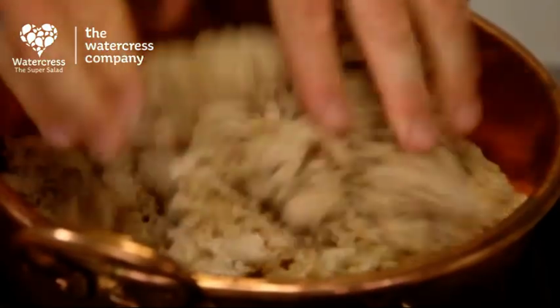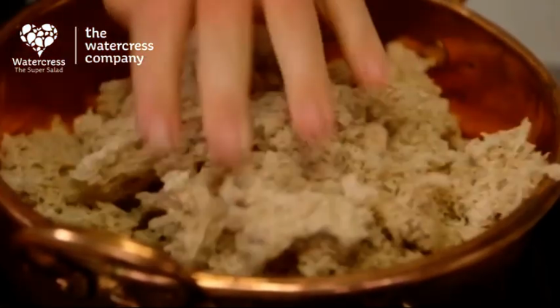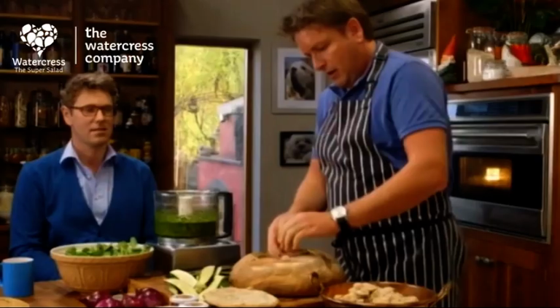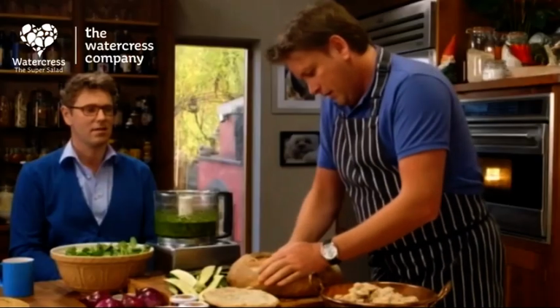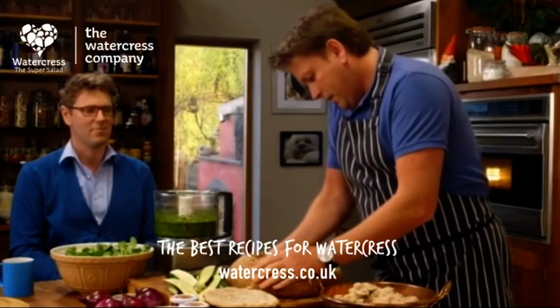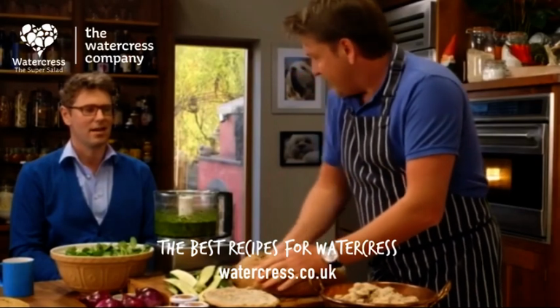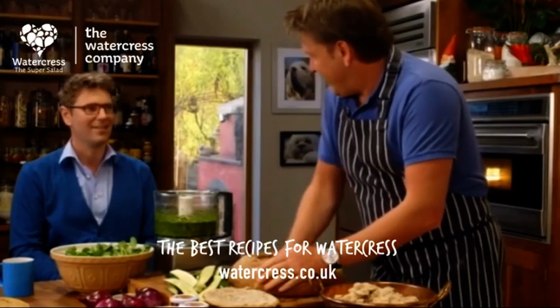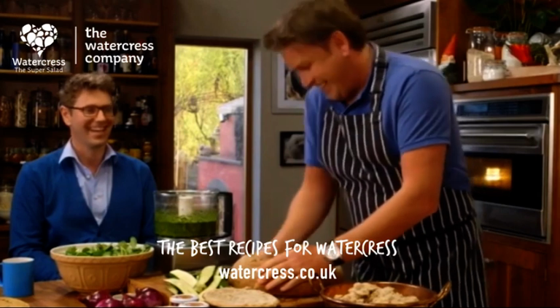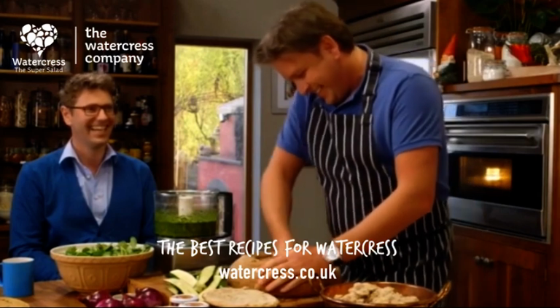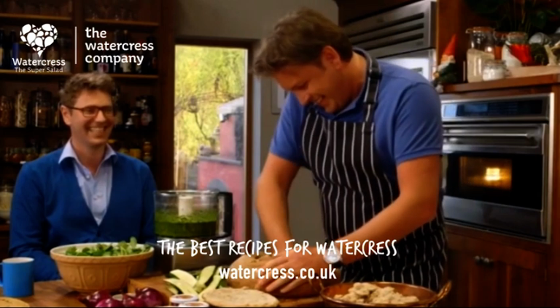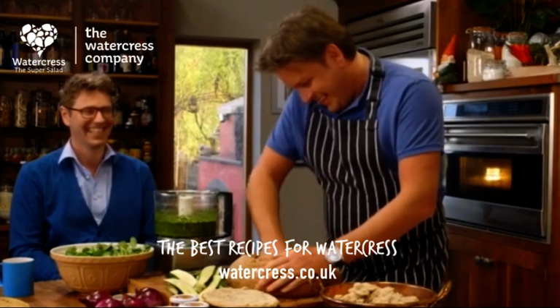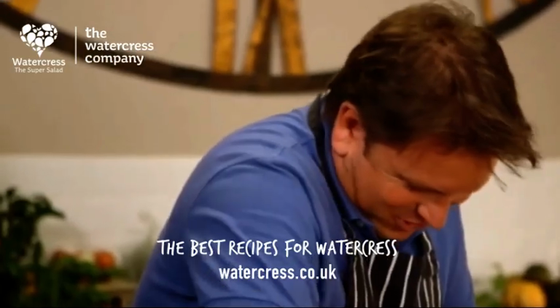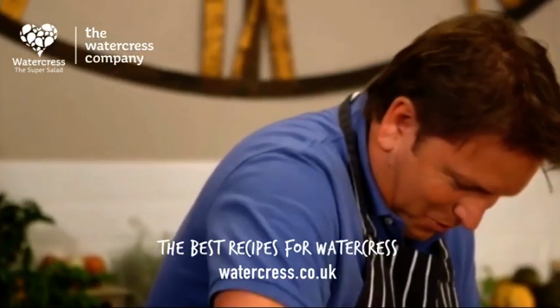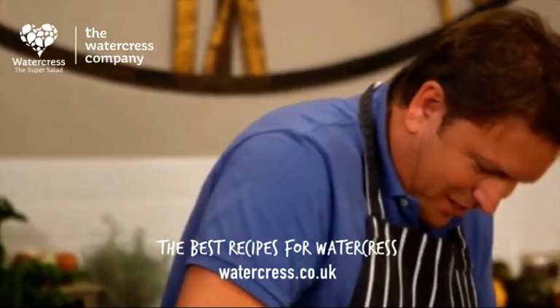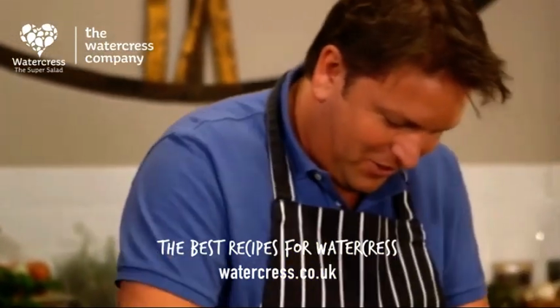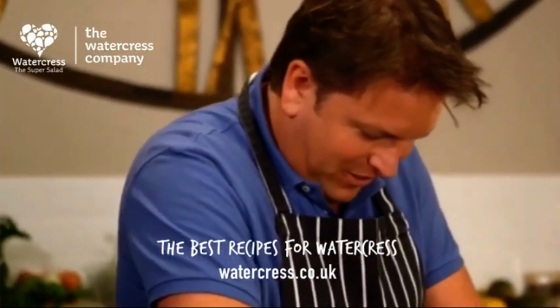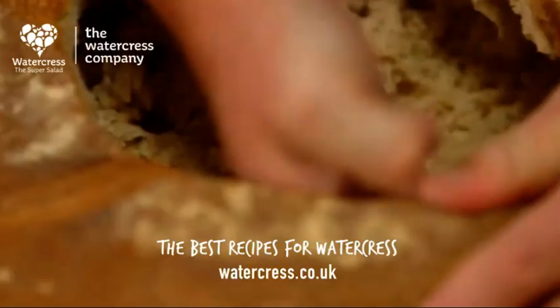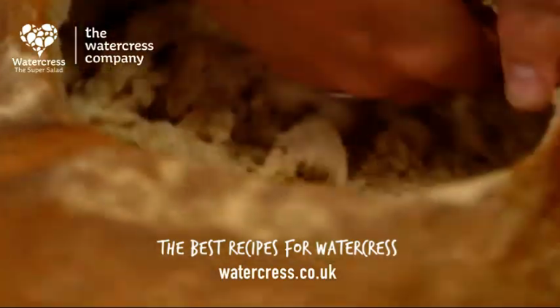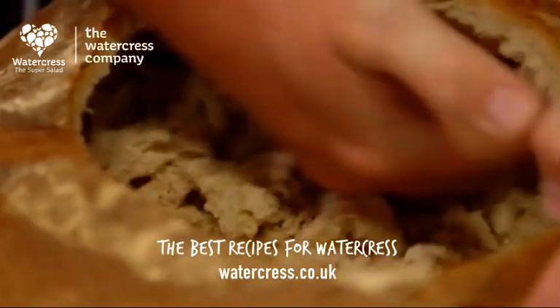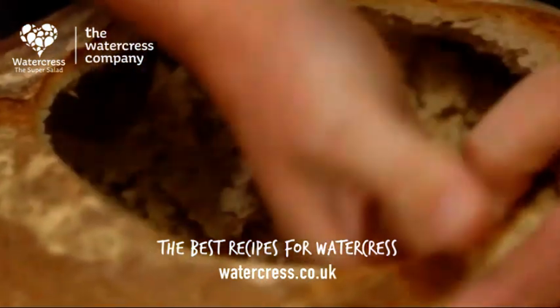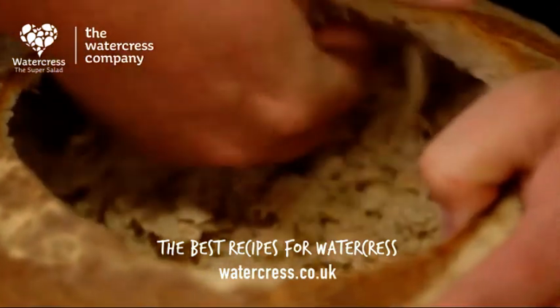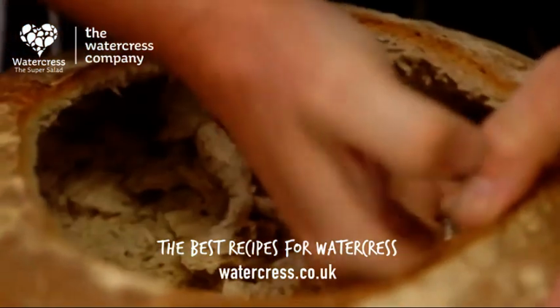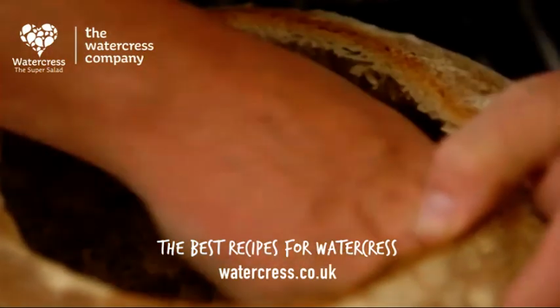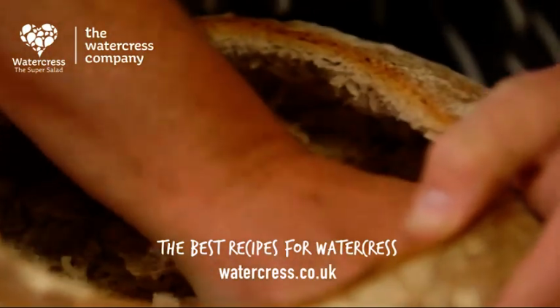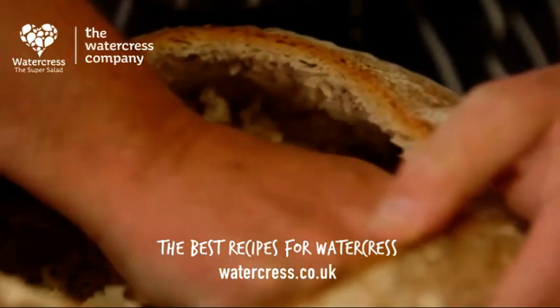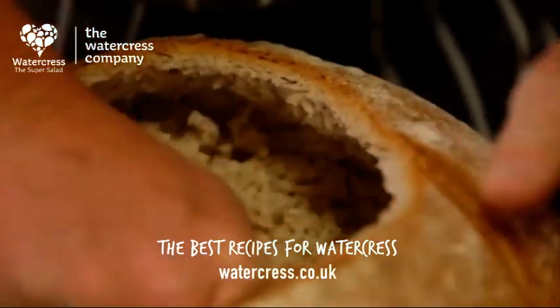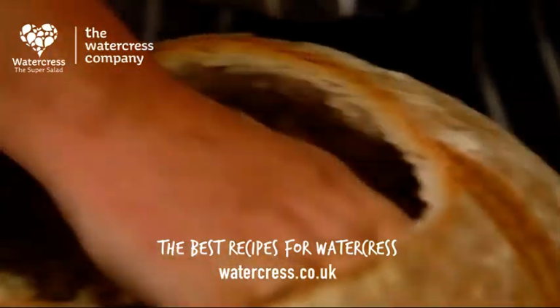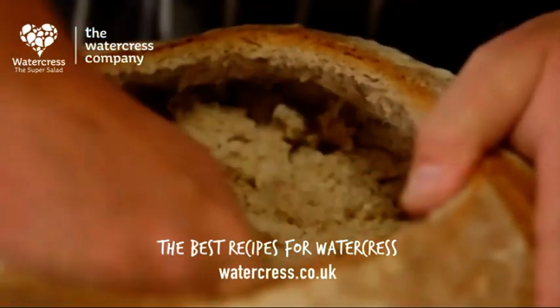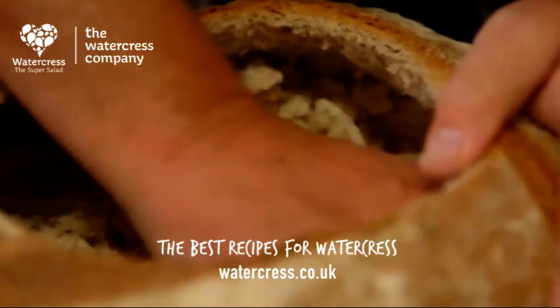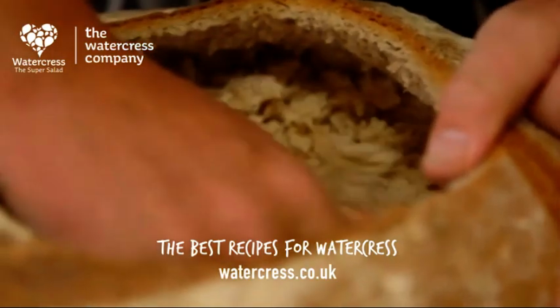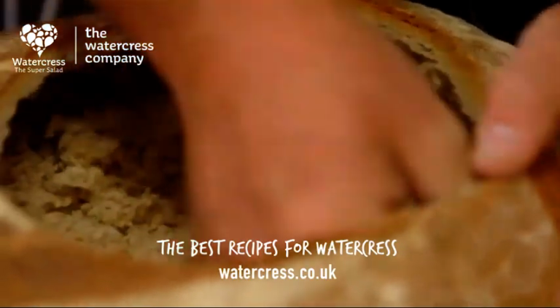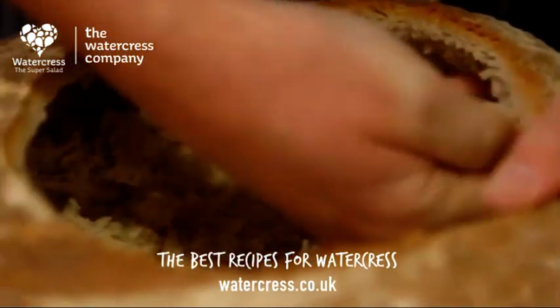I'm going to get this done this weekend. Are you going to make this? Yeah. It is good — it's one of these things that you could literally make today, set it in the fridge, and have it three or four days later as well.